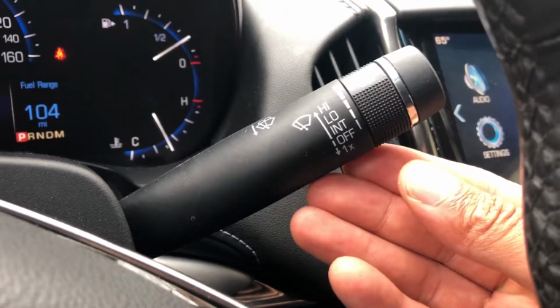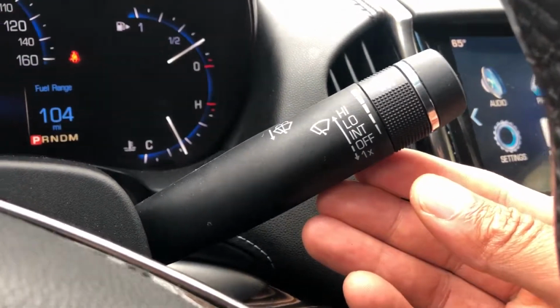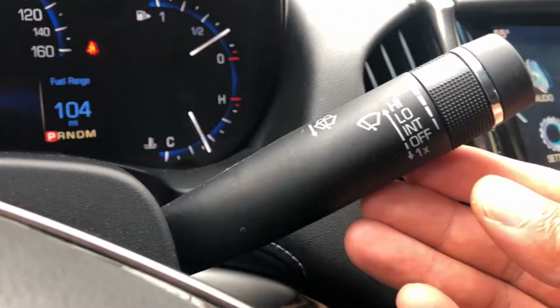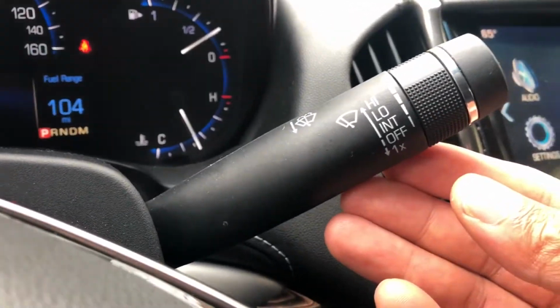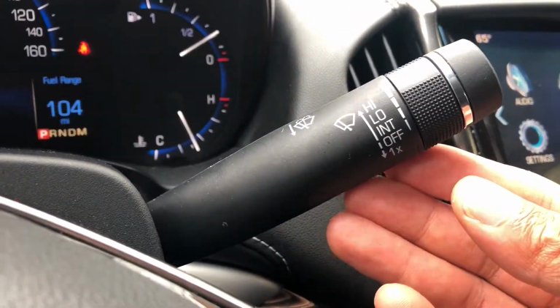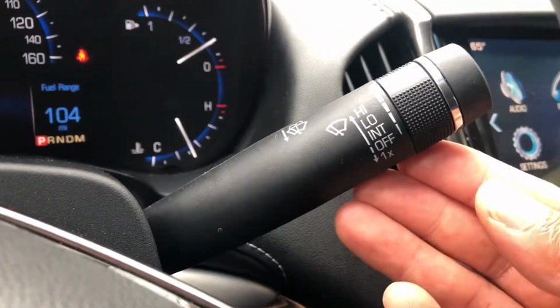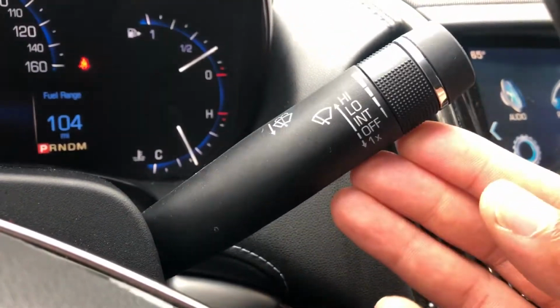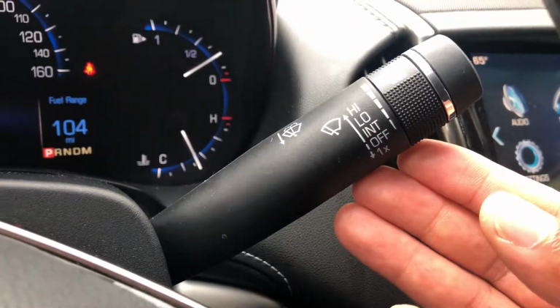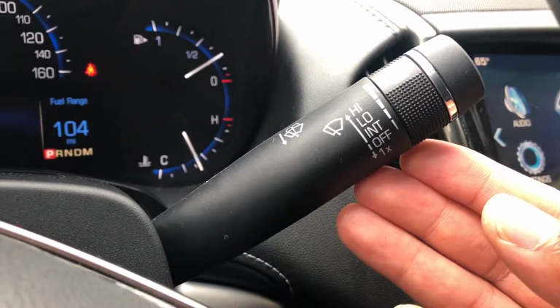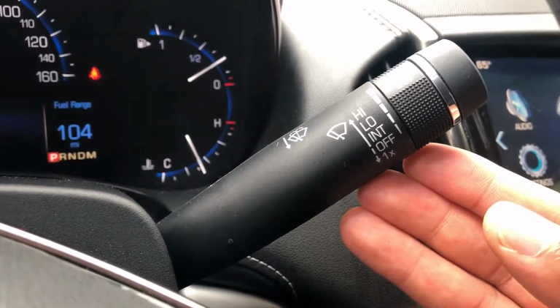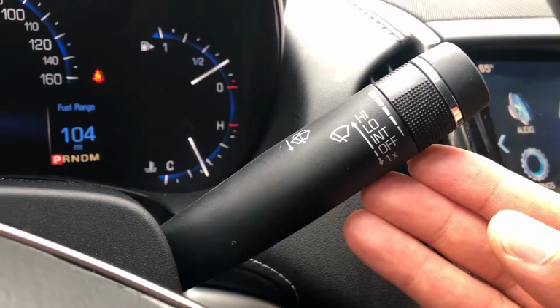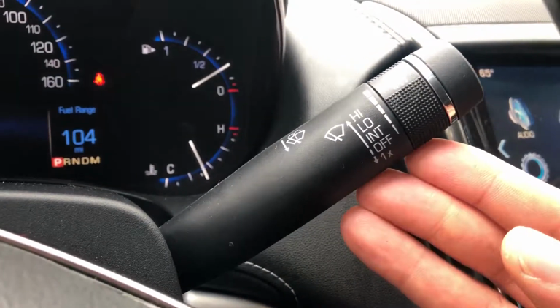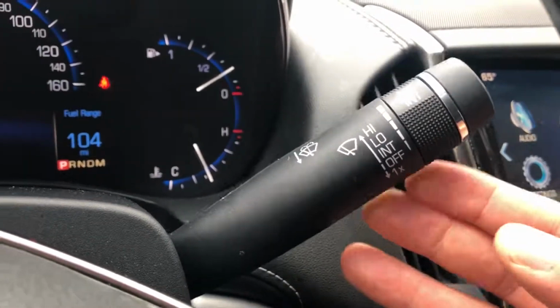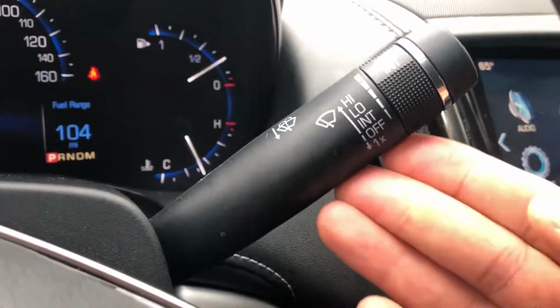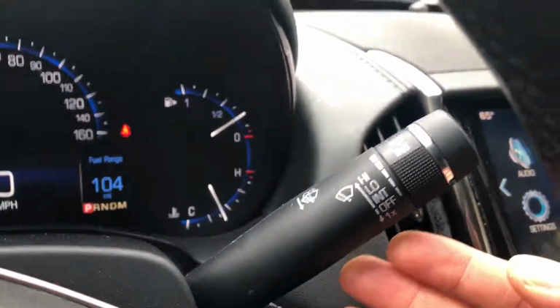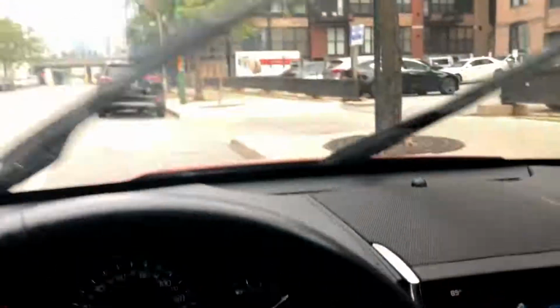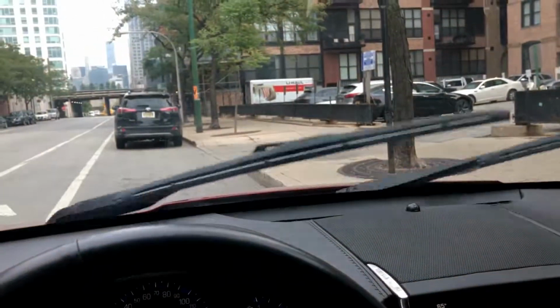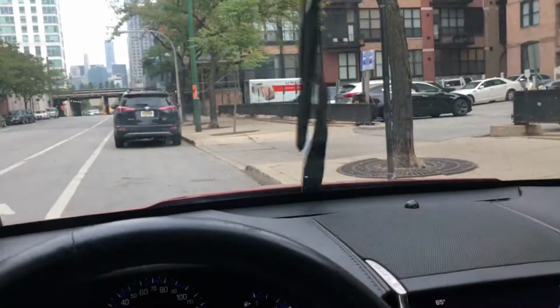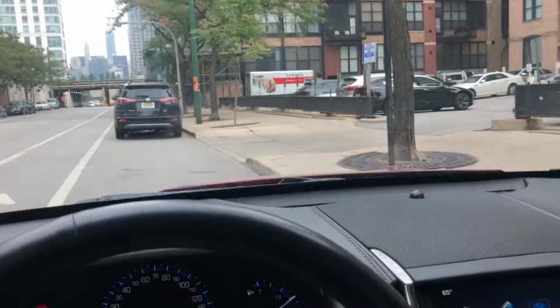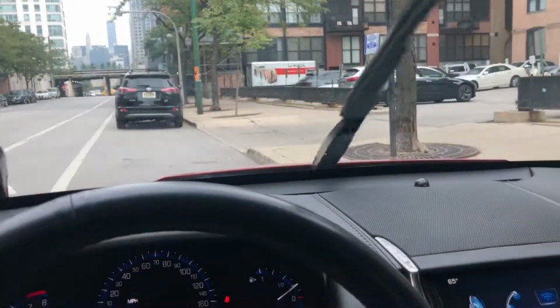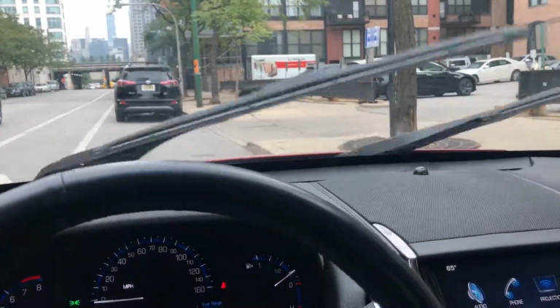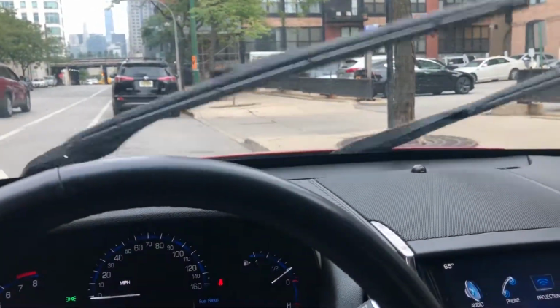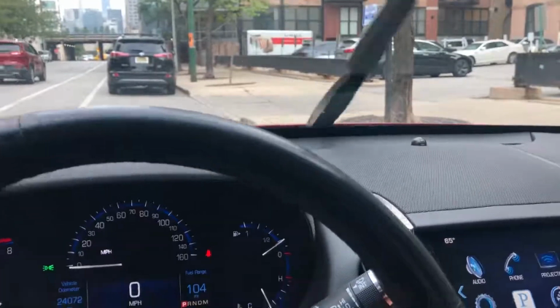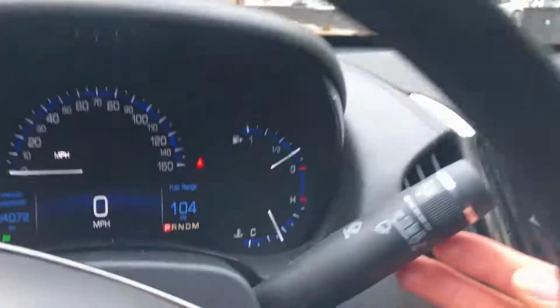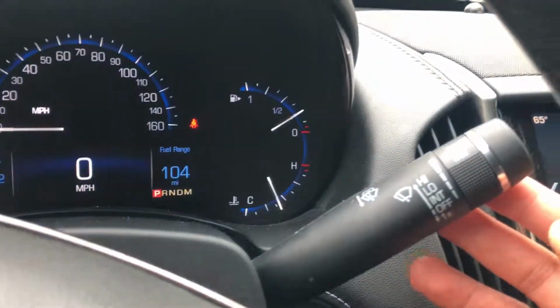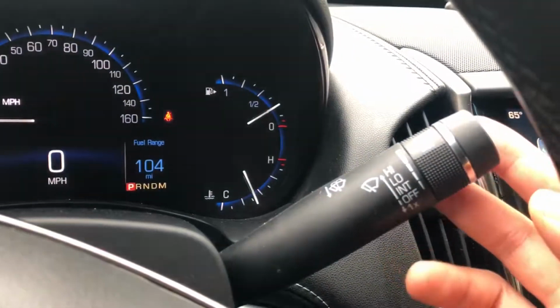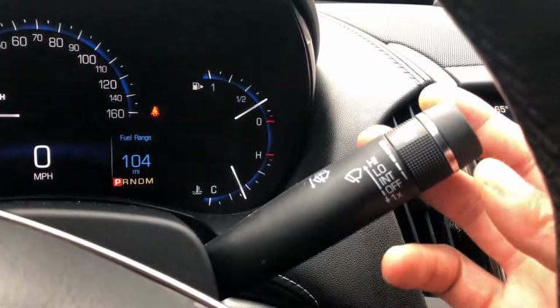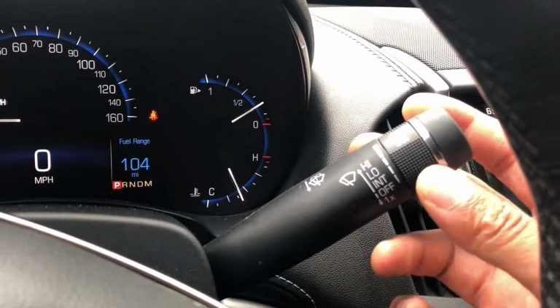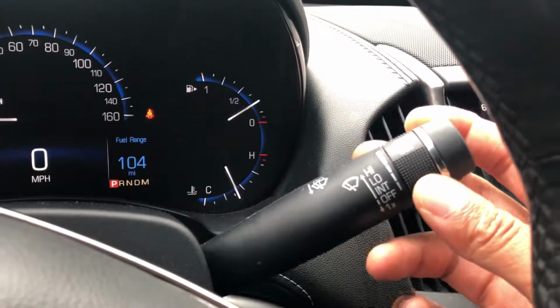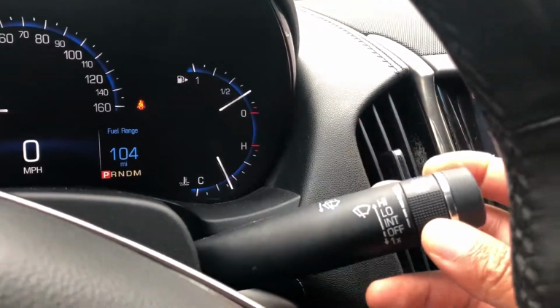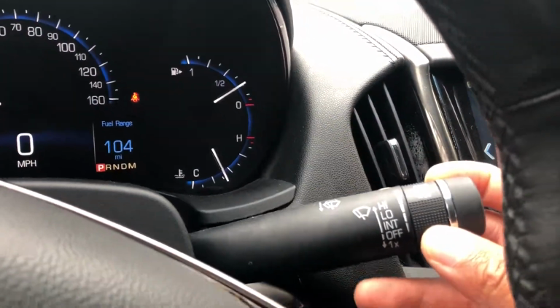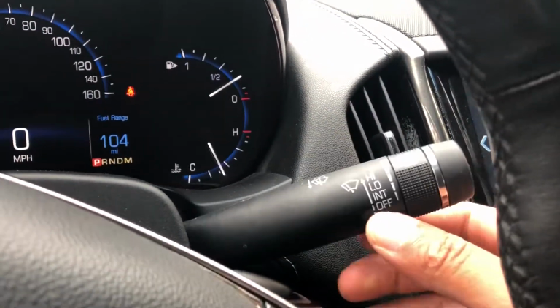That's intermittent mode. Another notch is low mode, another notch is high mode. As you can see the windshield wipers are going fast. Now to turn them off, I'm just gonna bring it back down to the off position.